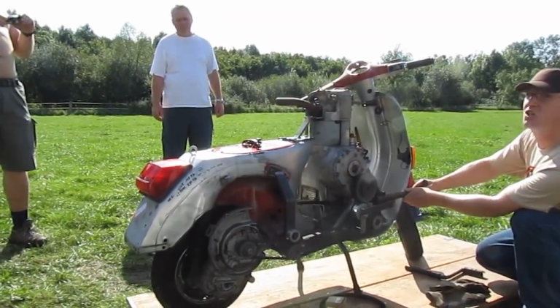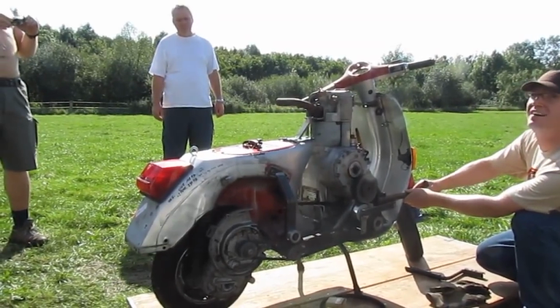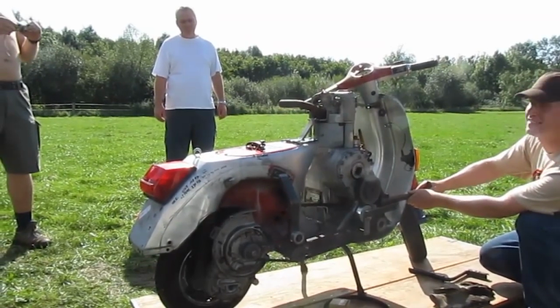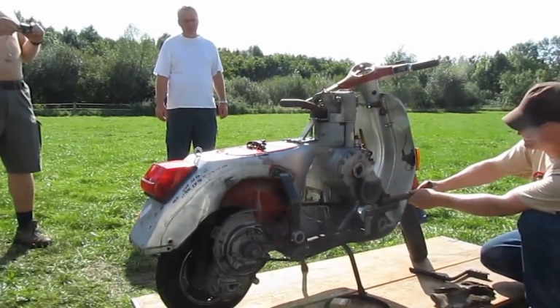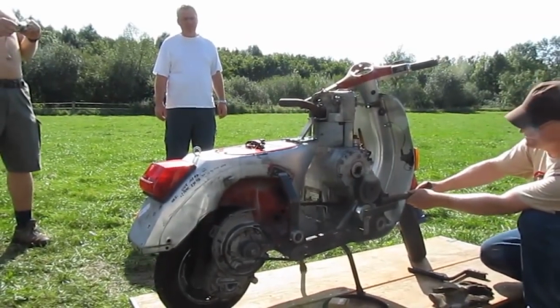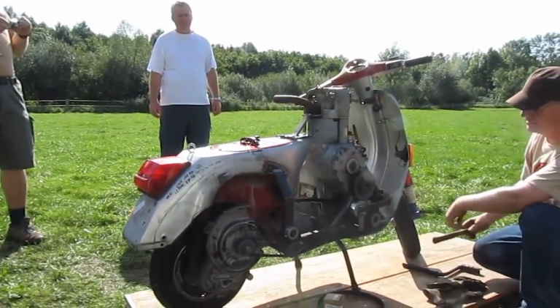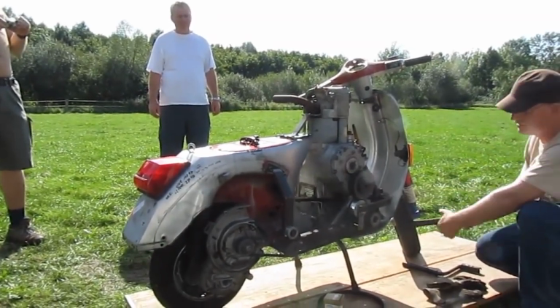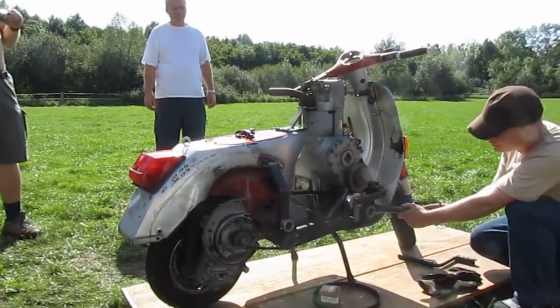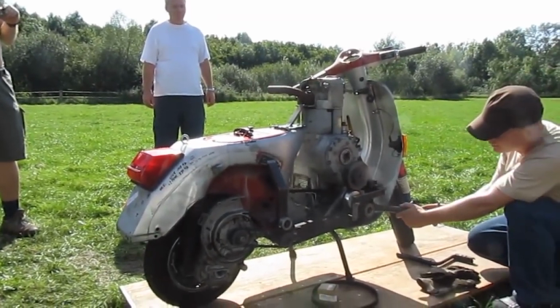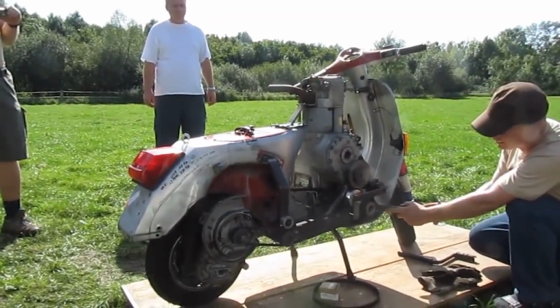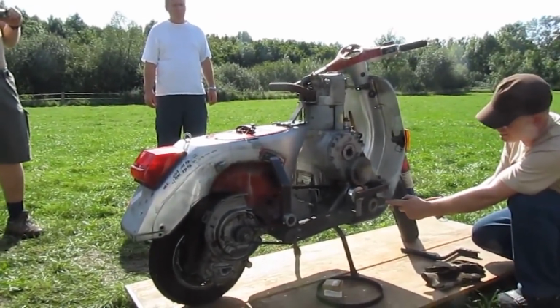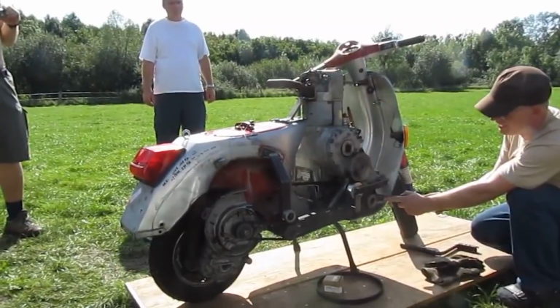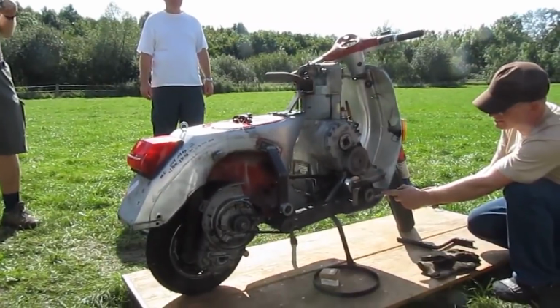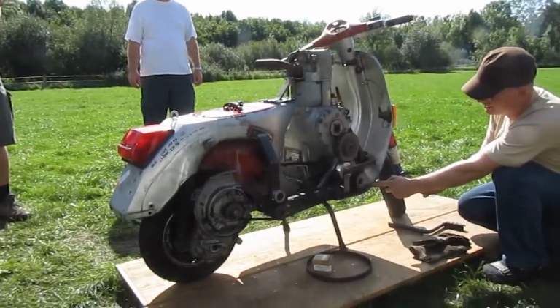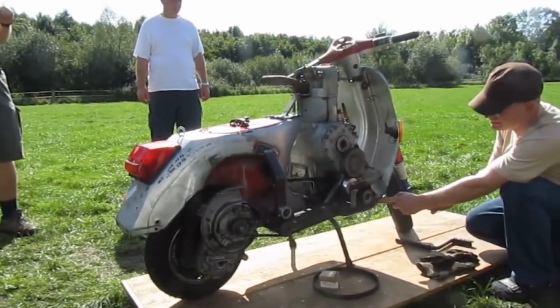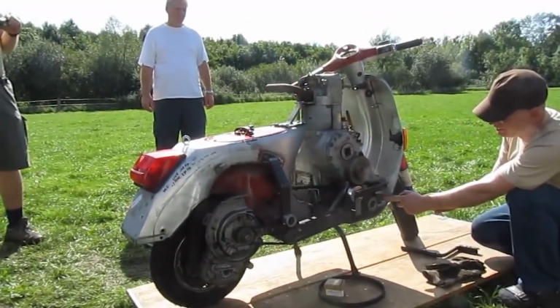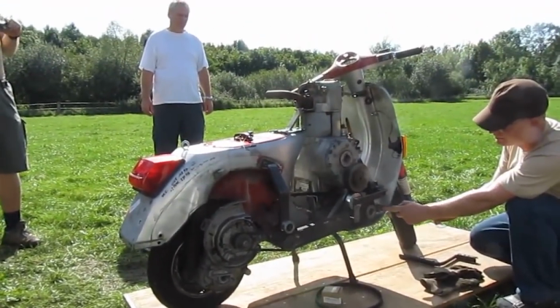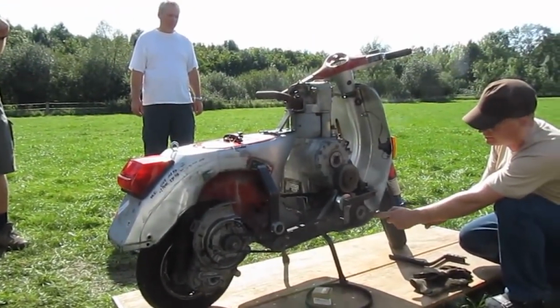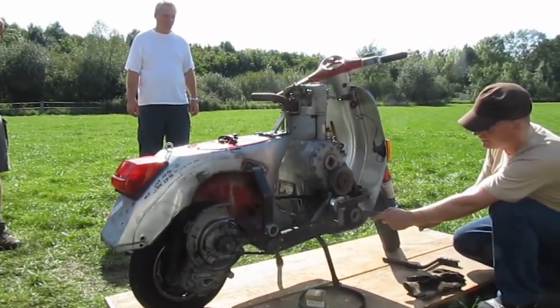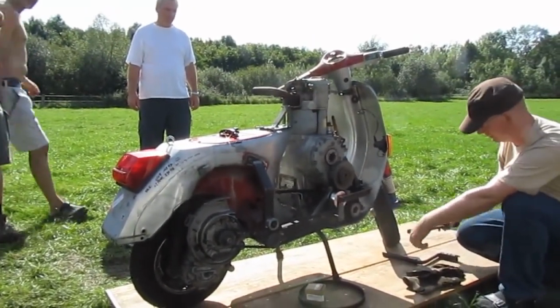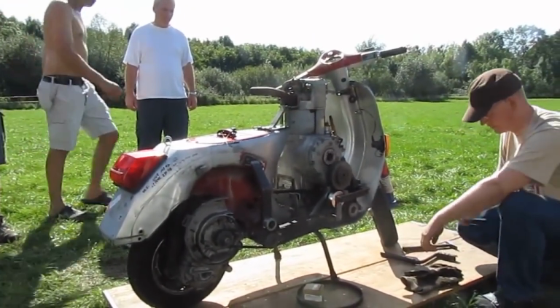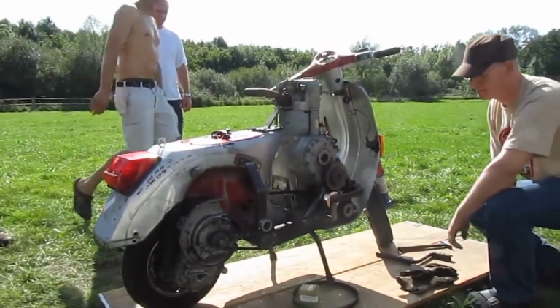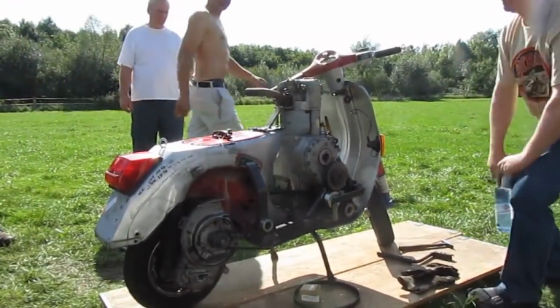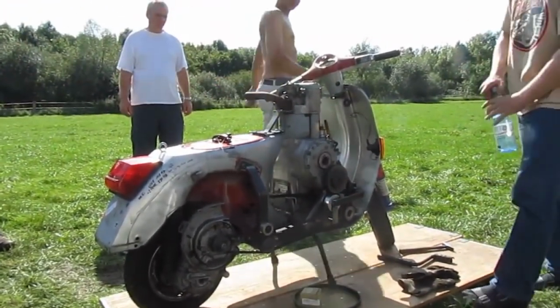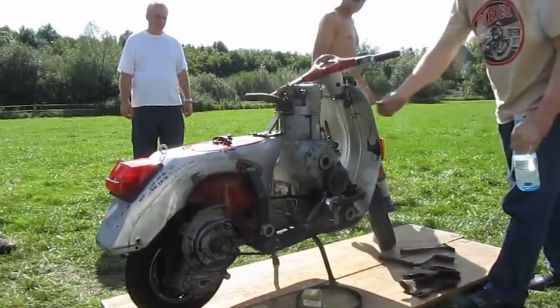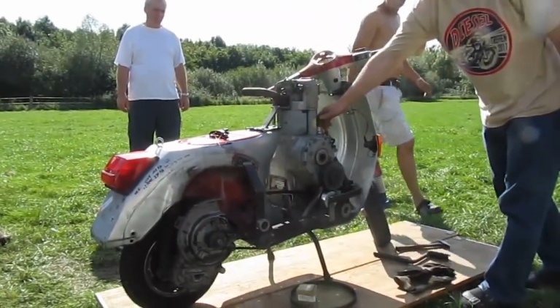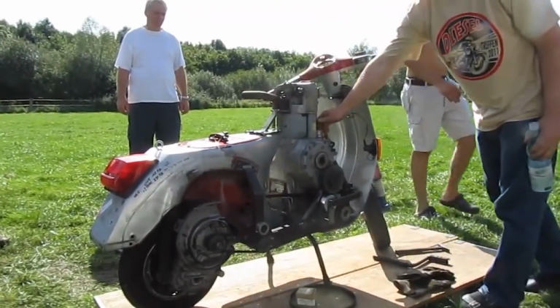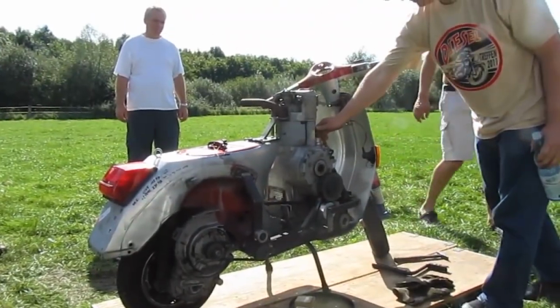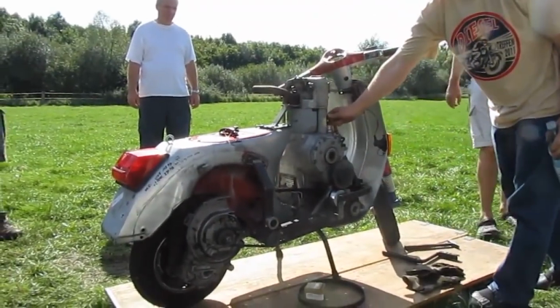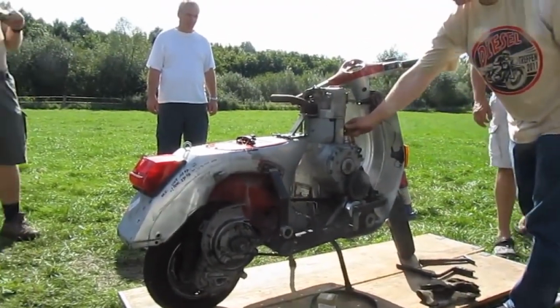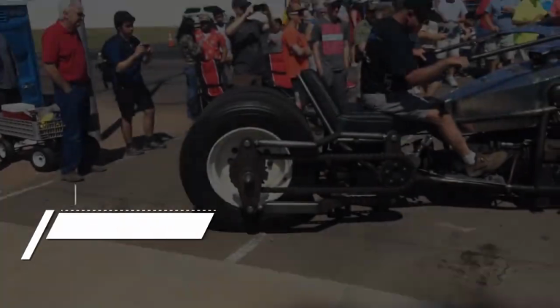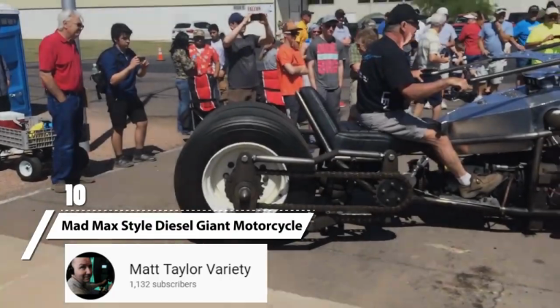In a diesel engine, air is first supplied, then the air is compressed under high pressure. After that, the air is heated to temperatures at which the fuel can ignite on its own.